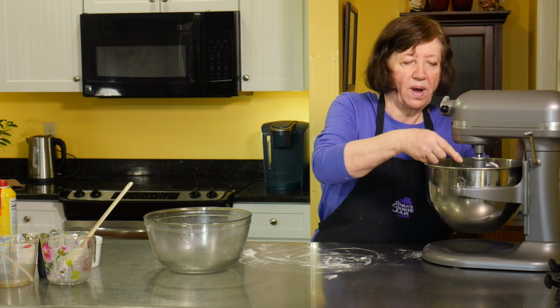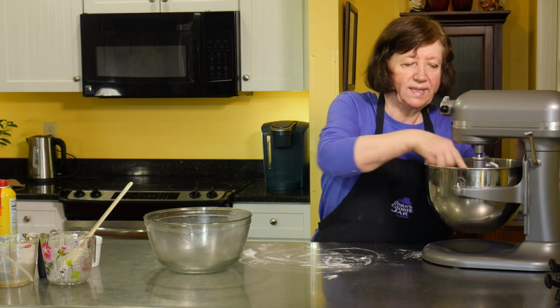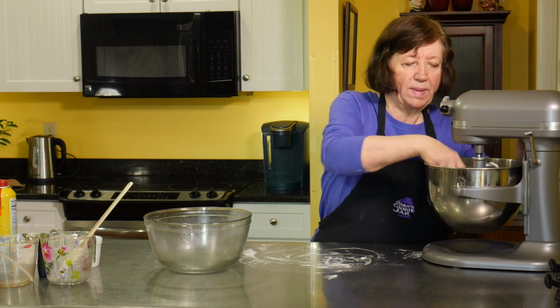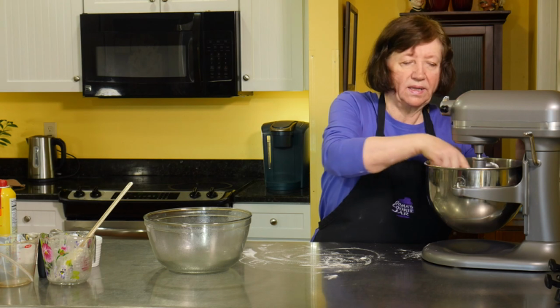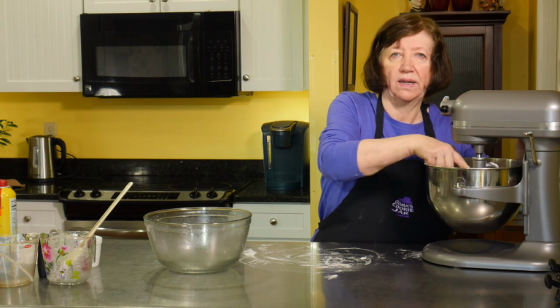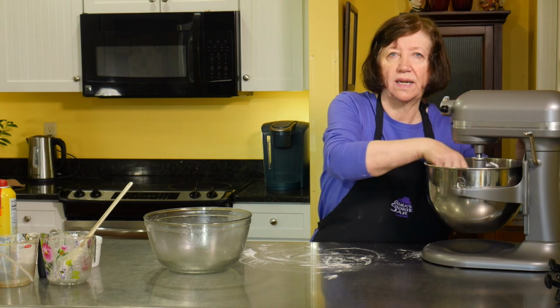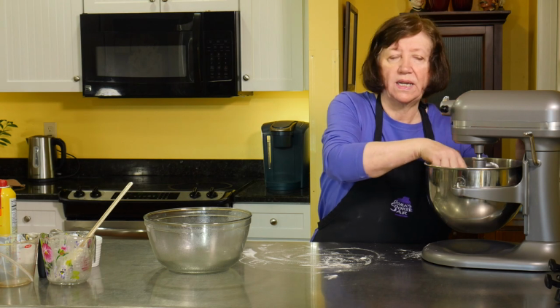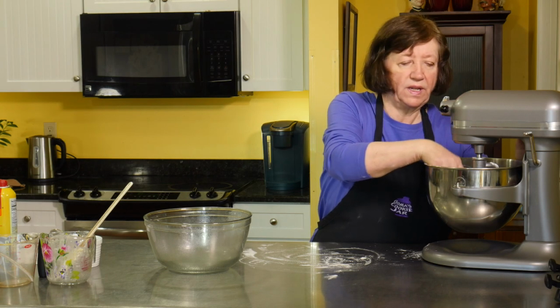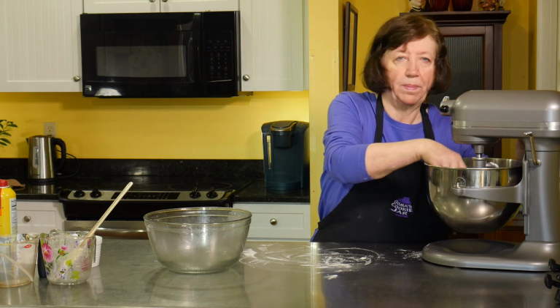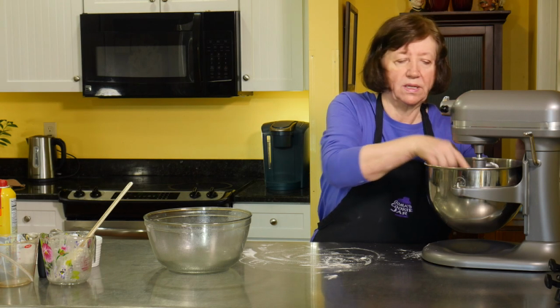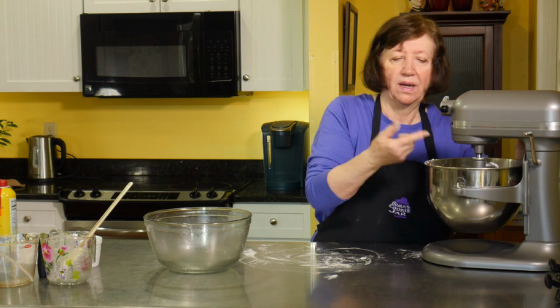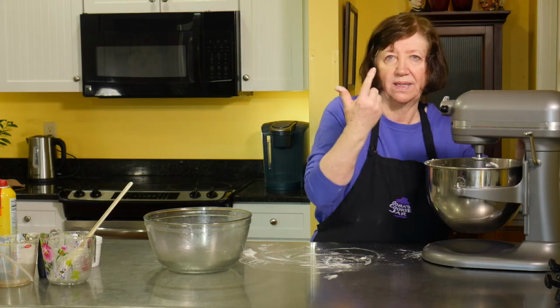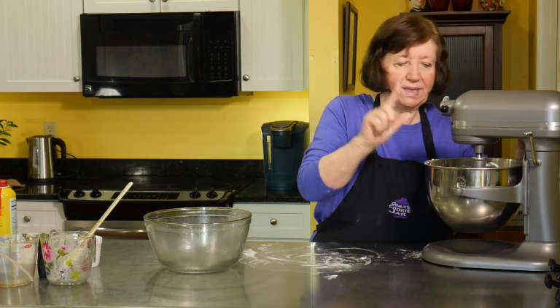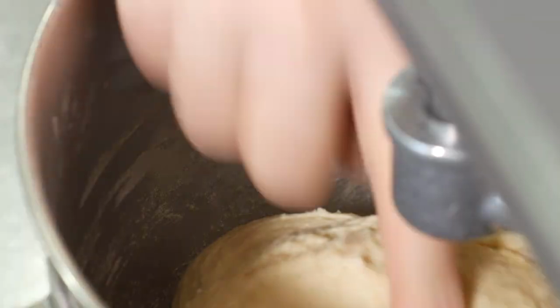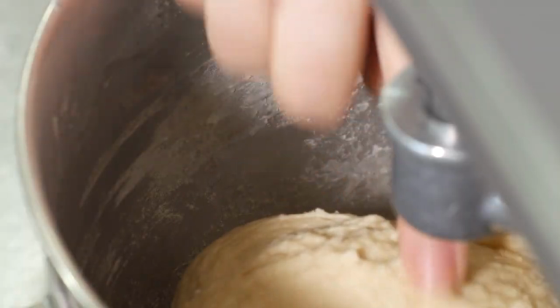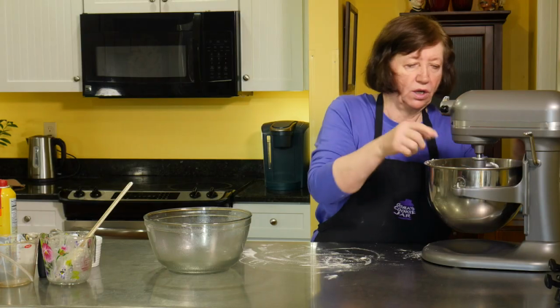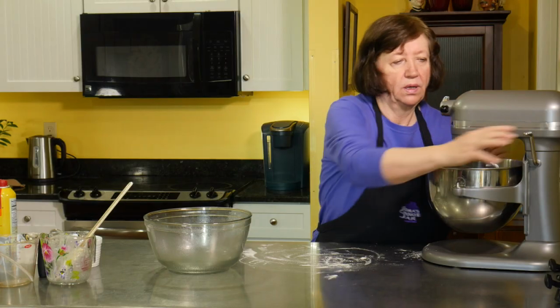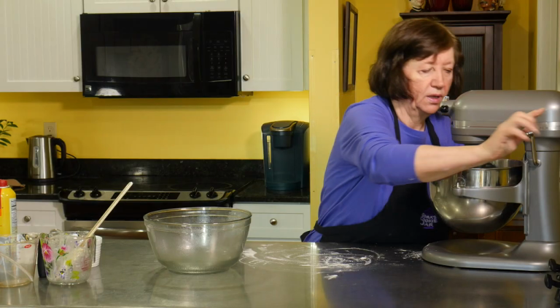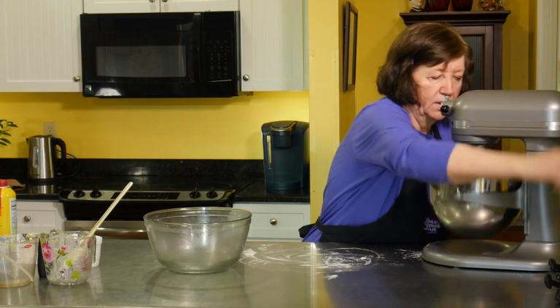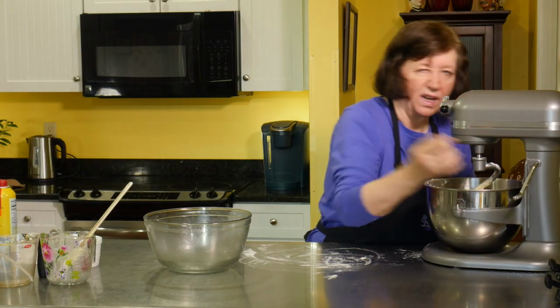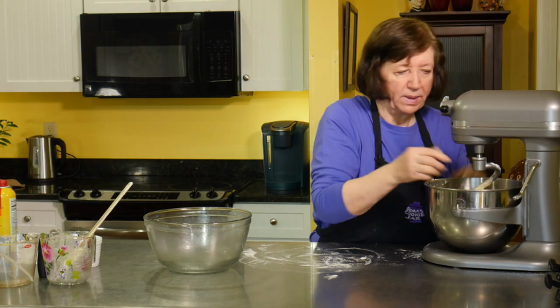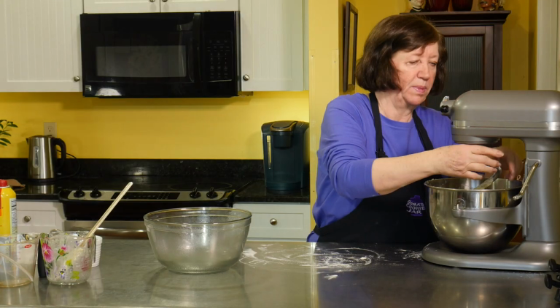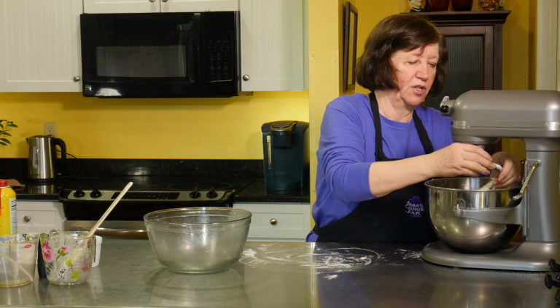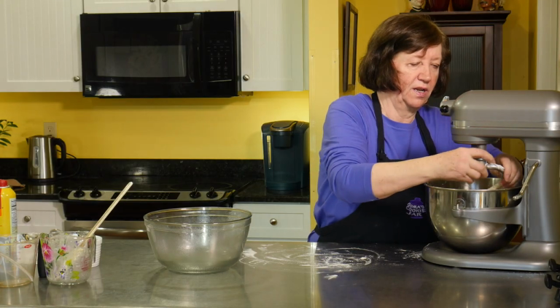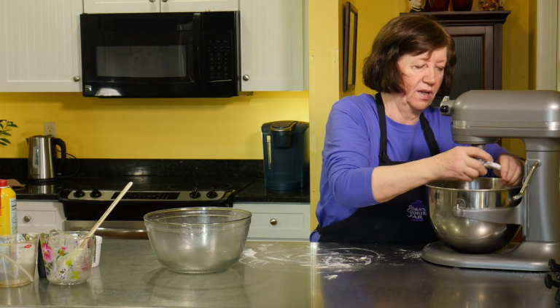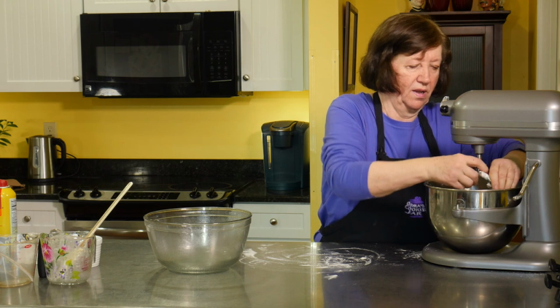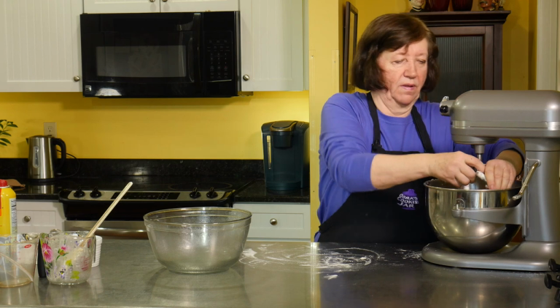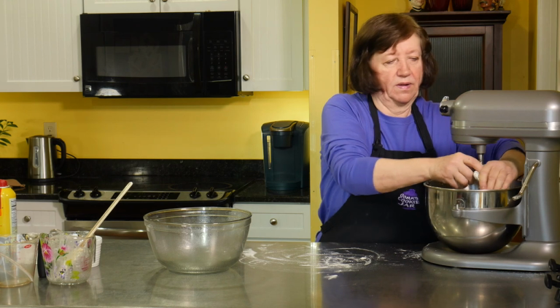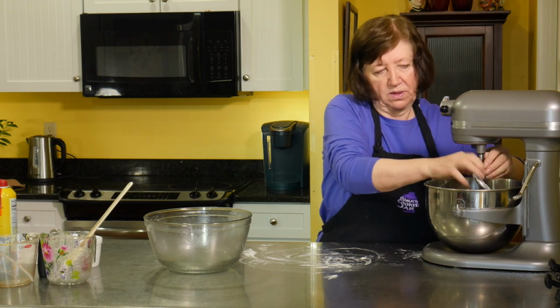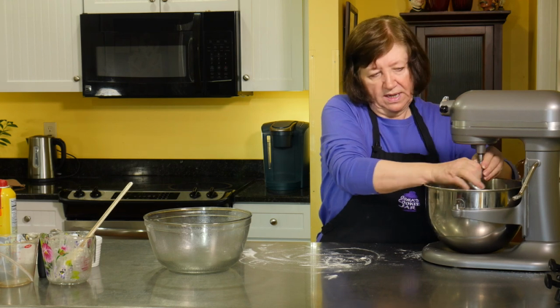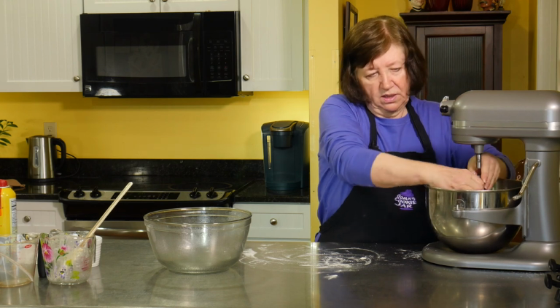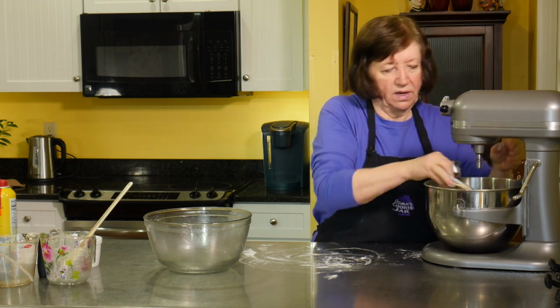I can stick my hand in there and it's got a sticky feel to it, but it's not necessarily sticking to my finger. I've got a little bit on it but not much. So I'm going to take this off the mixer.